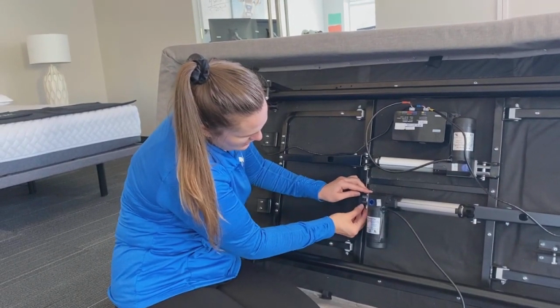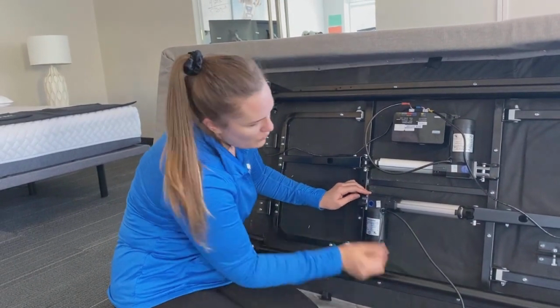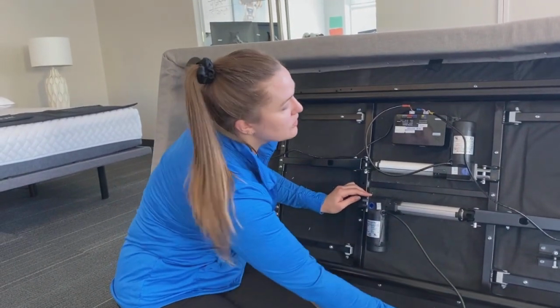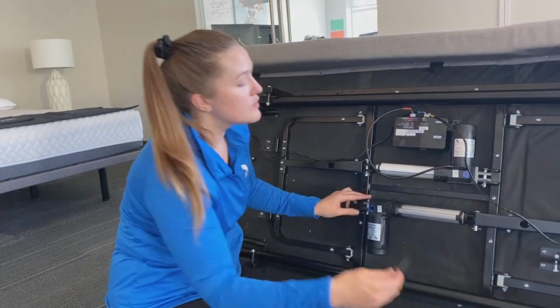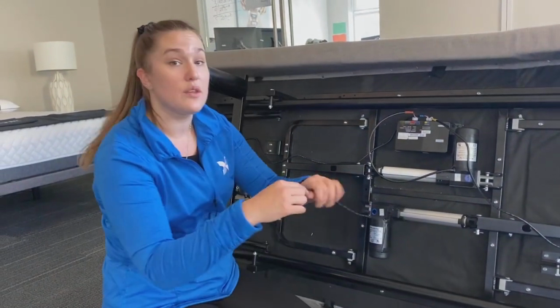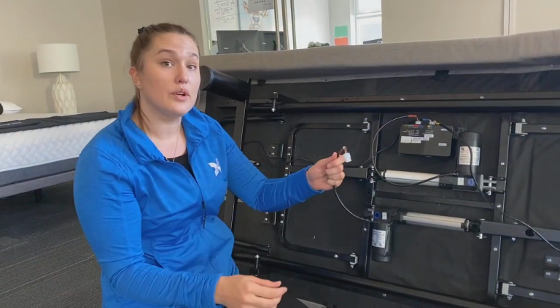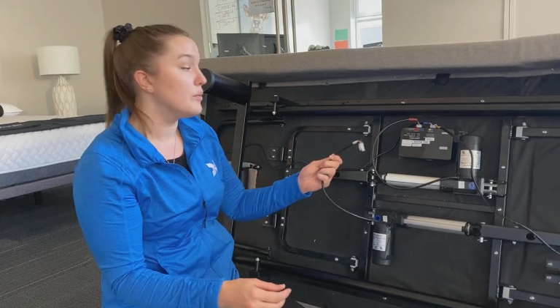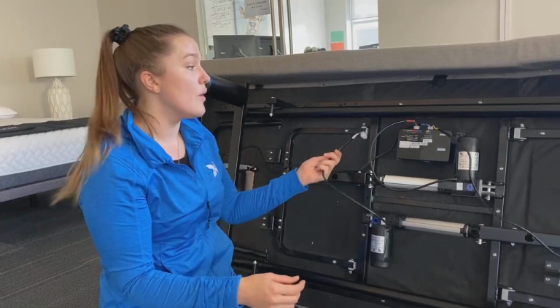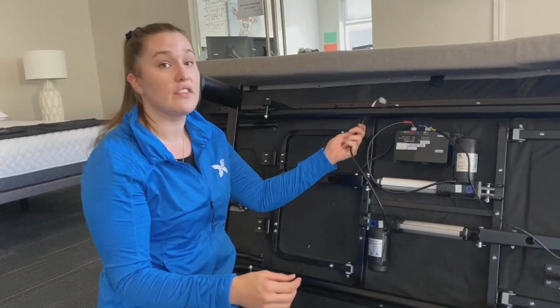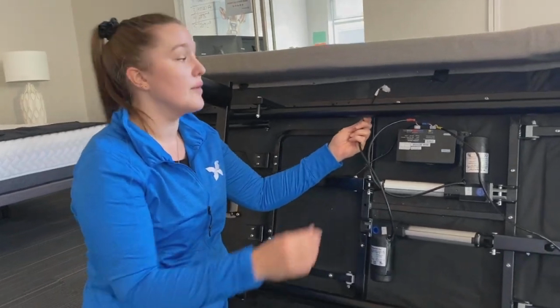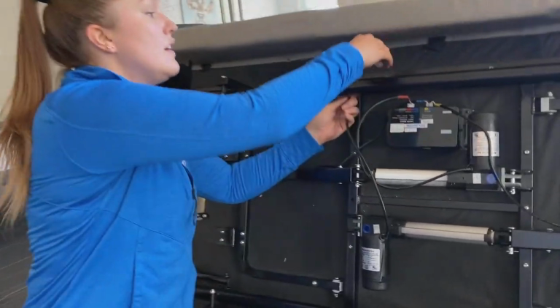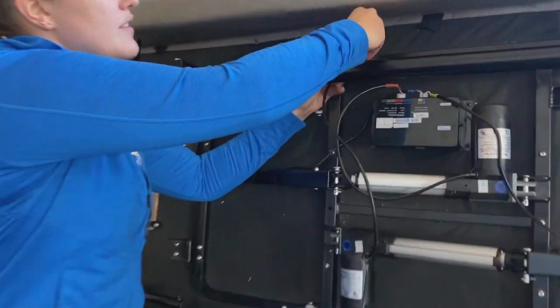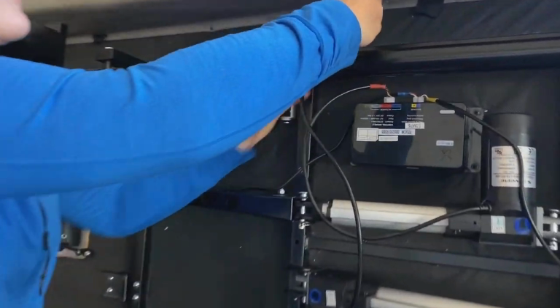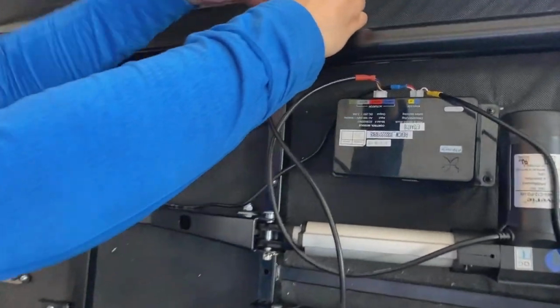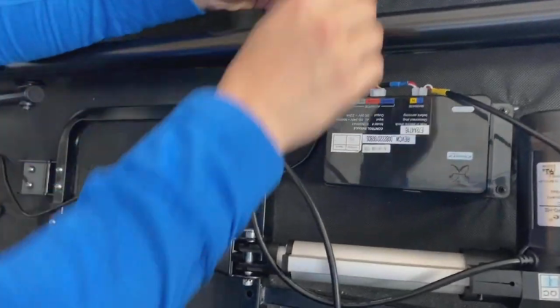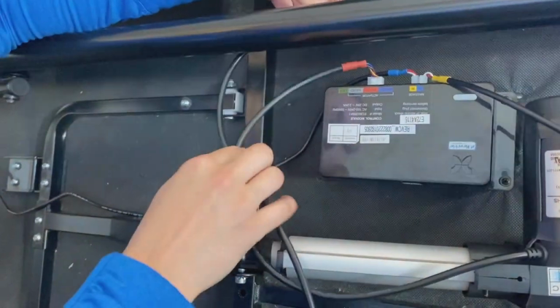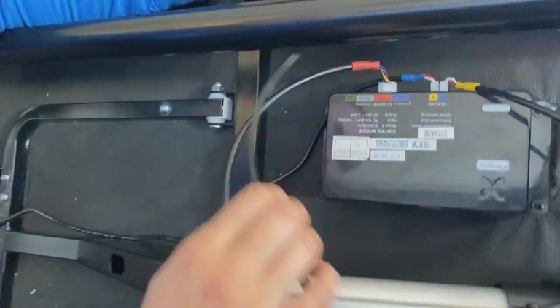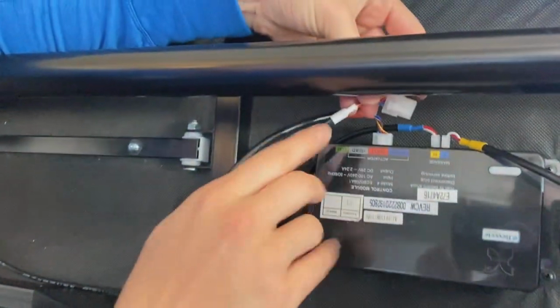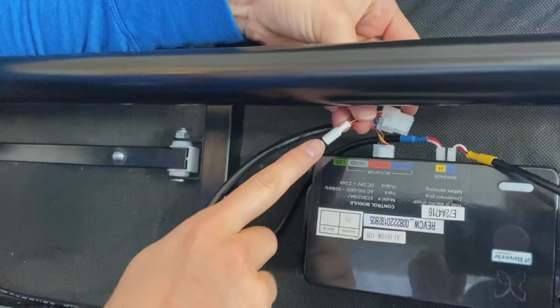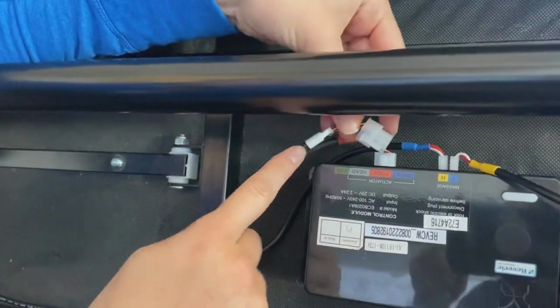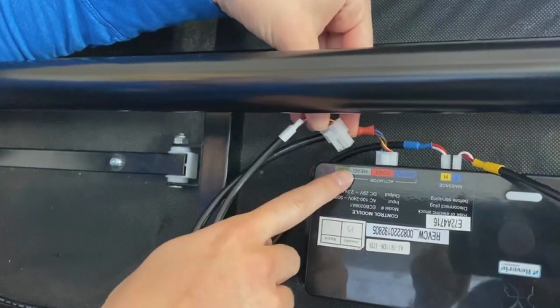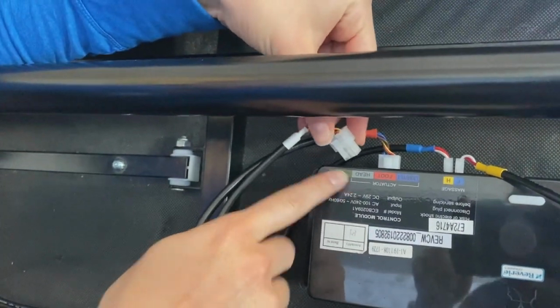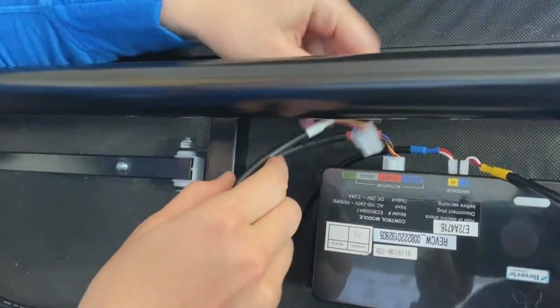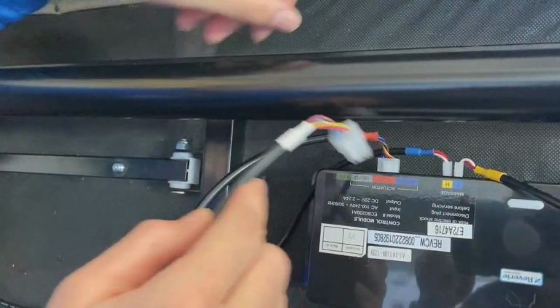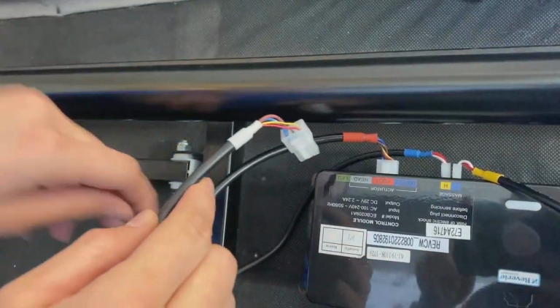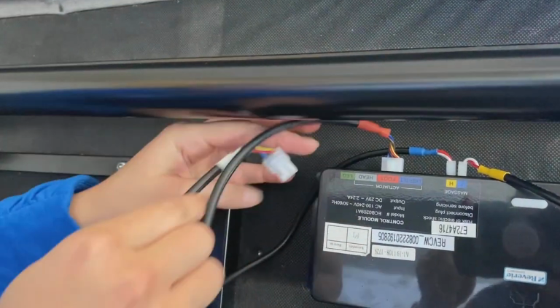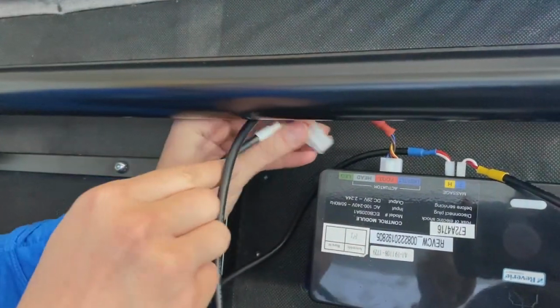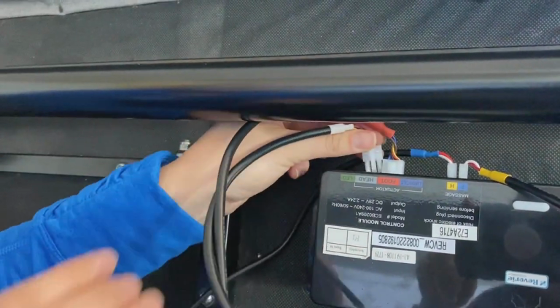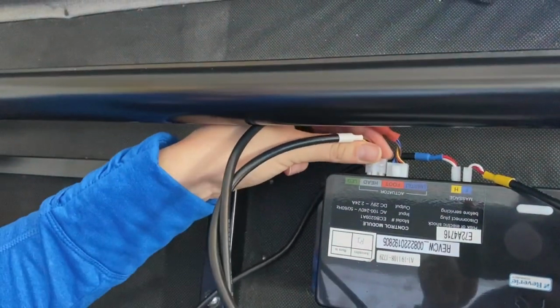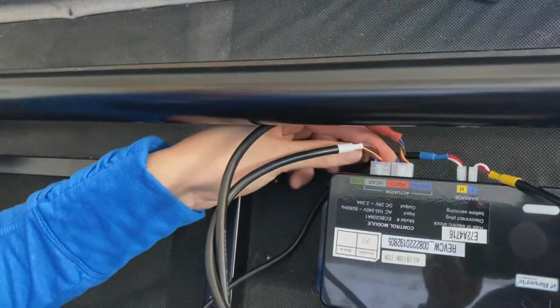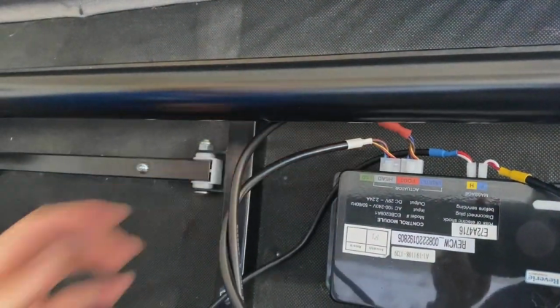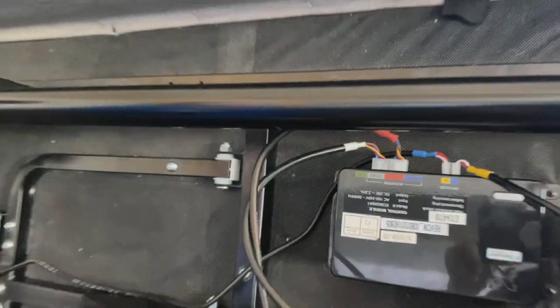Then we'll take the power cord and go underneath the frame to find the spot it's supposed to be plugged into. You can see this one has white tape on it — that's for the head. Go ahead and get that plugged in and you're good to go.